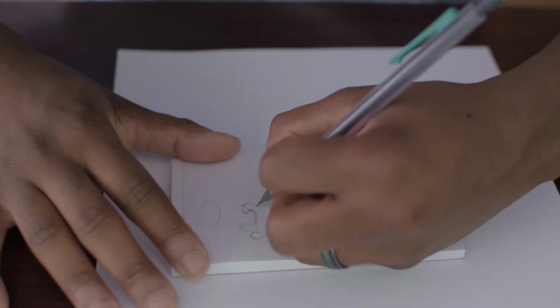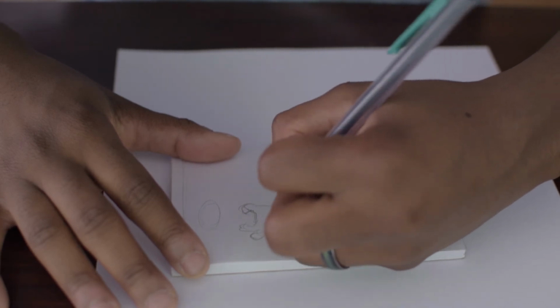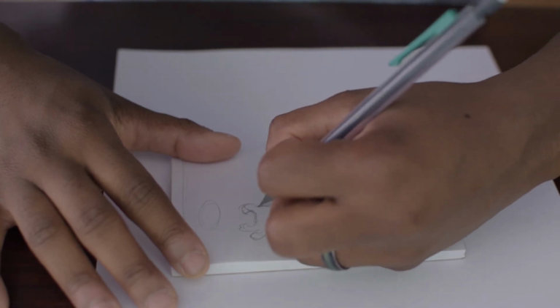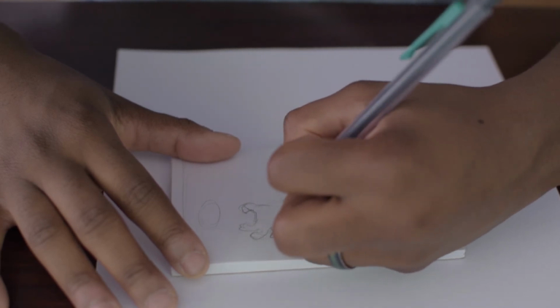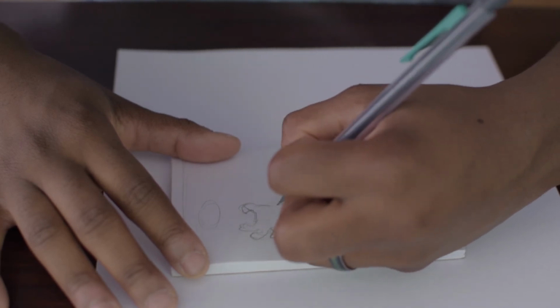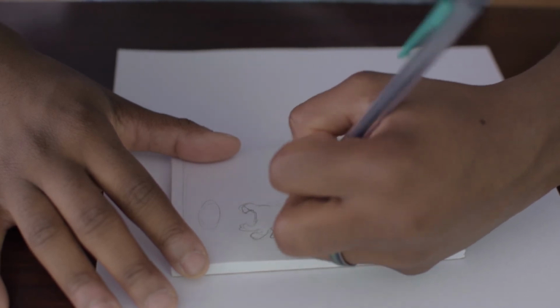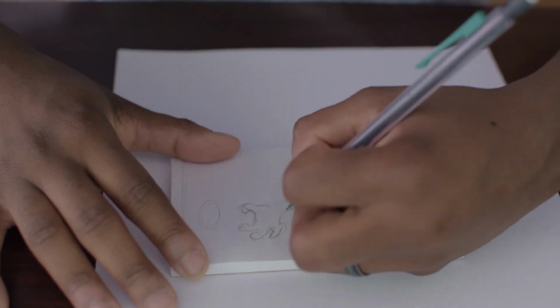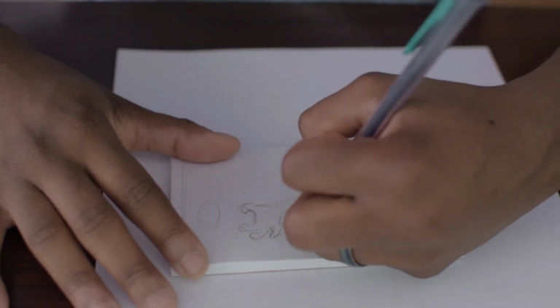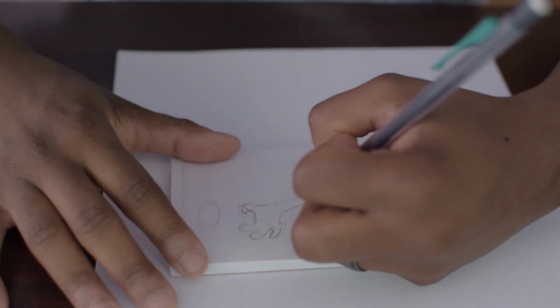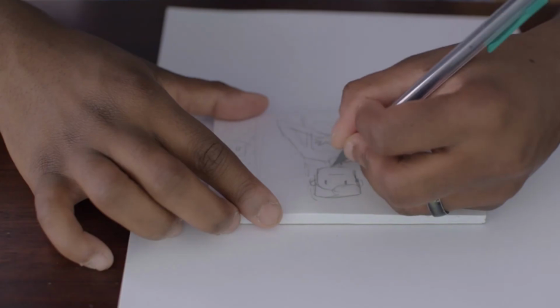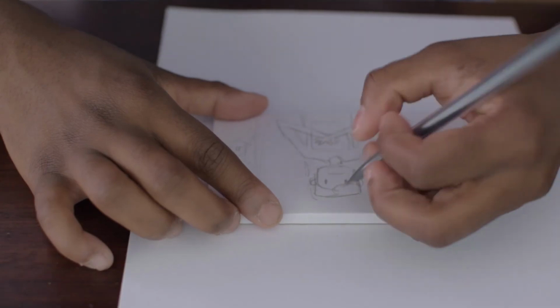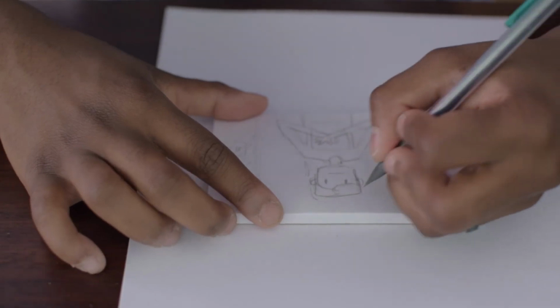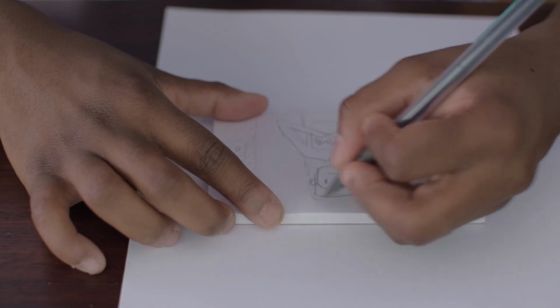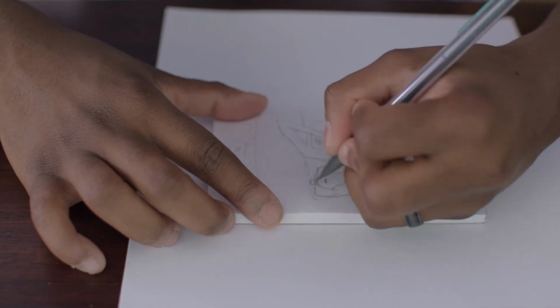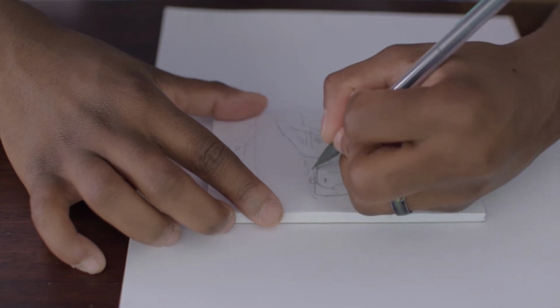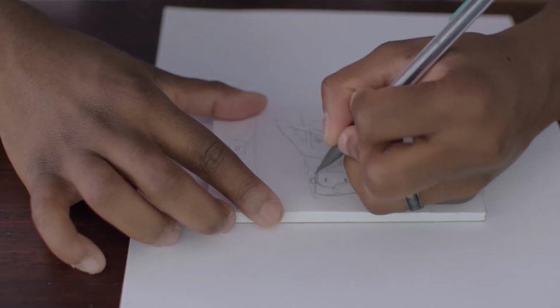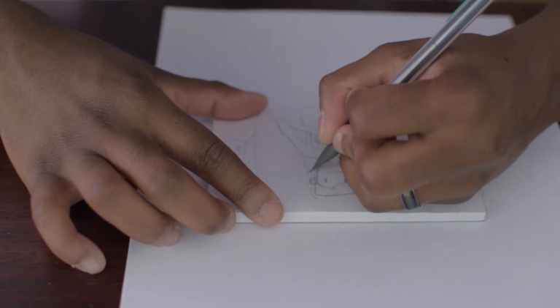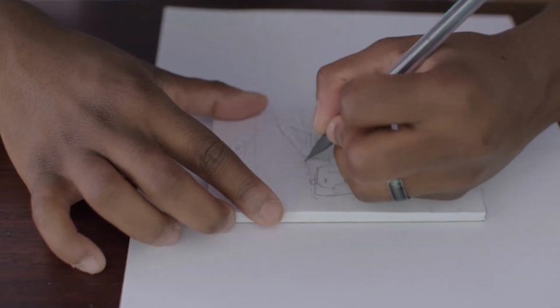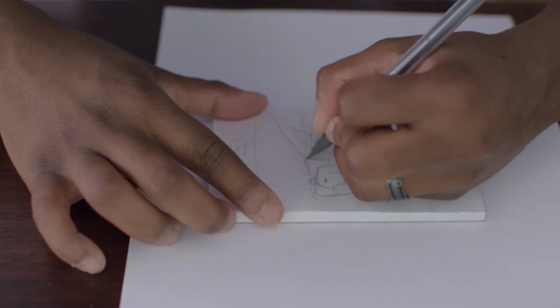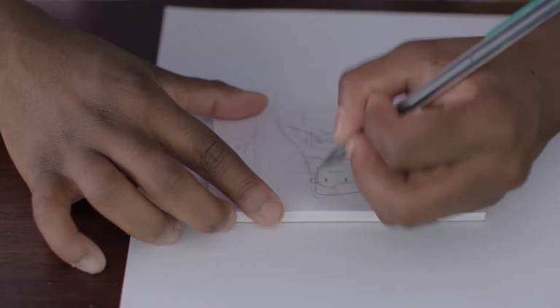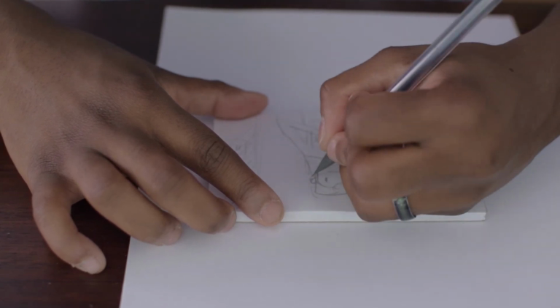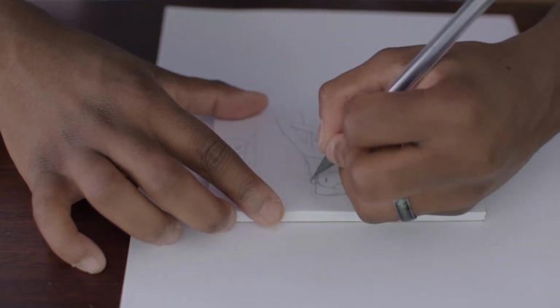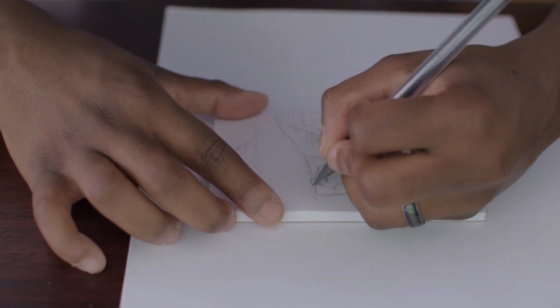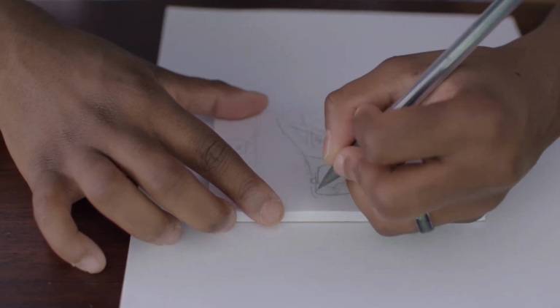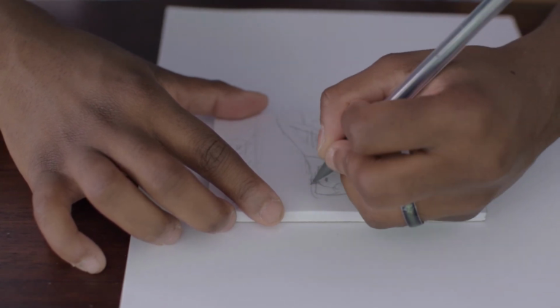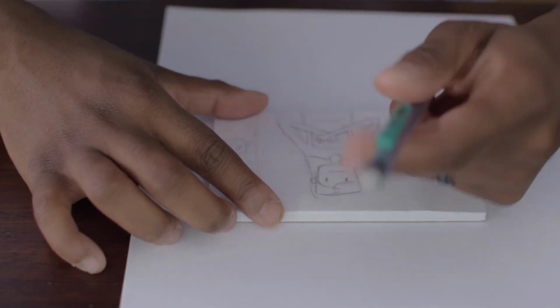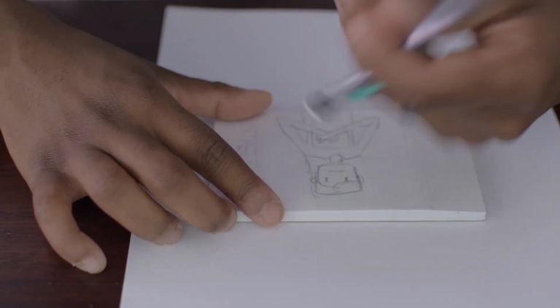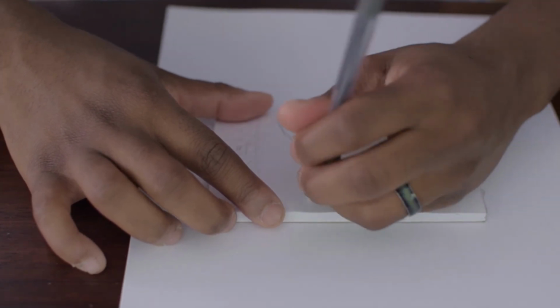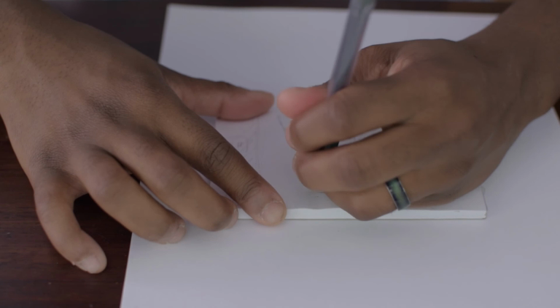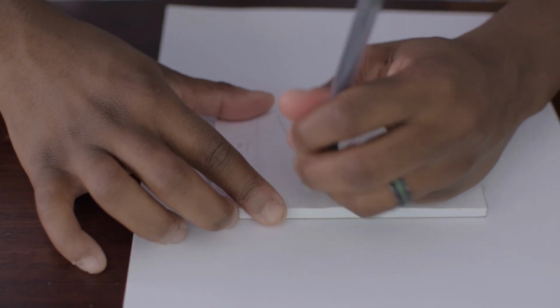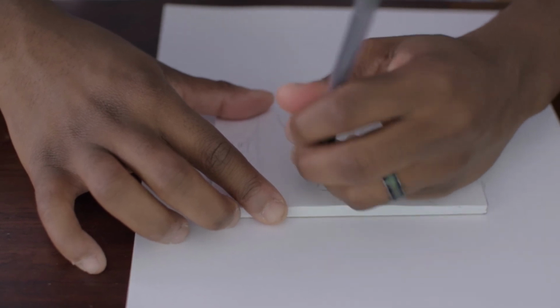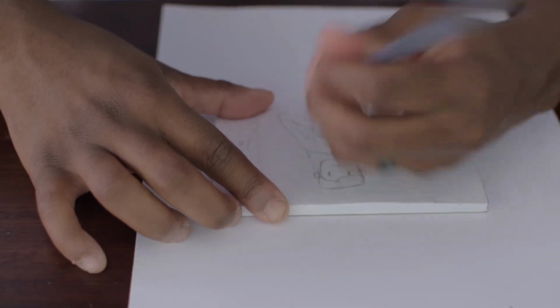Hopefully, if nothing else, you guys after watching this video will feel better about your own art skills, because mine are just sad, to say the least.